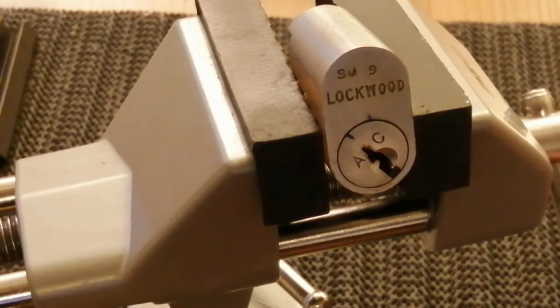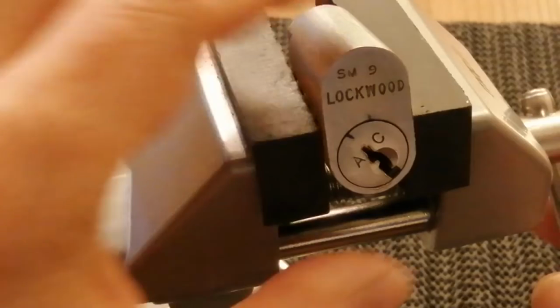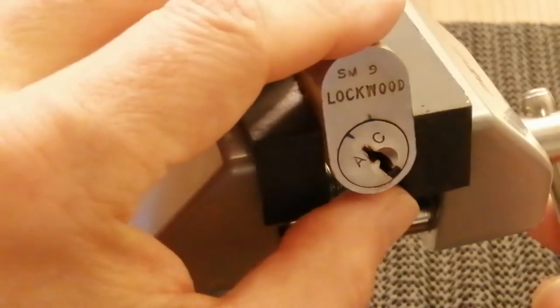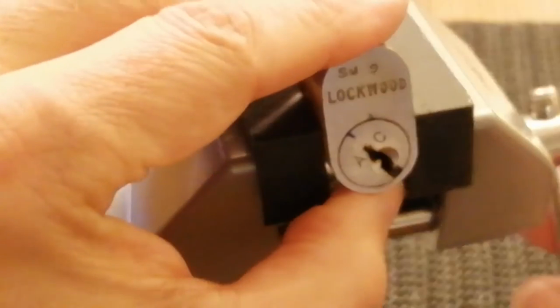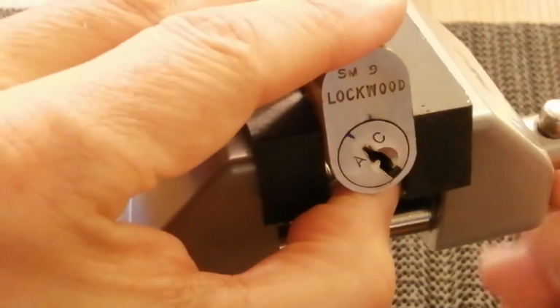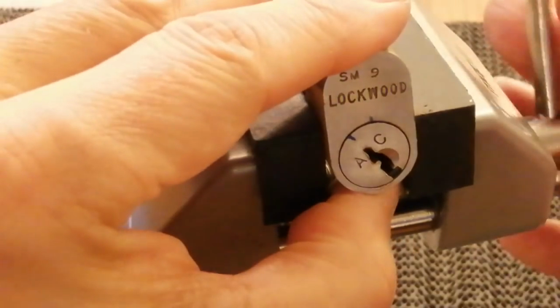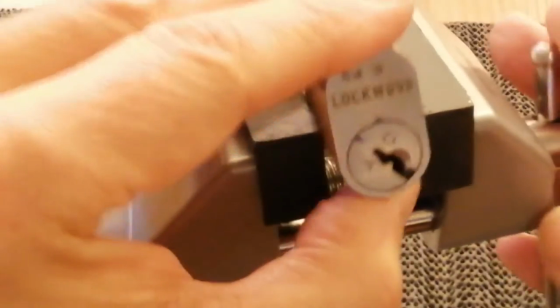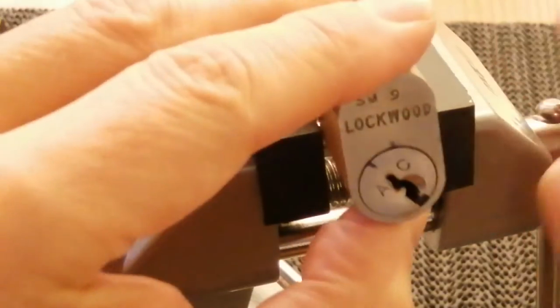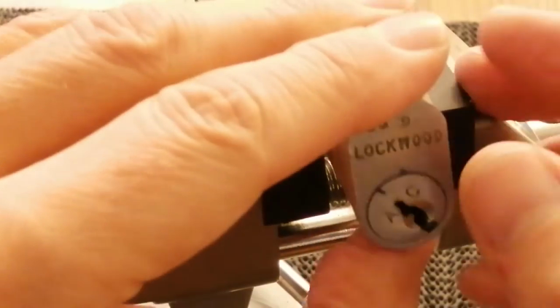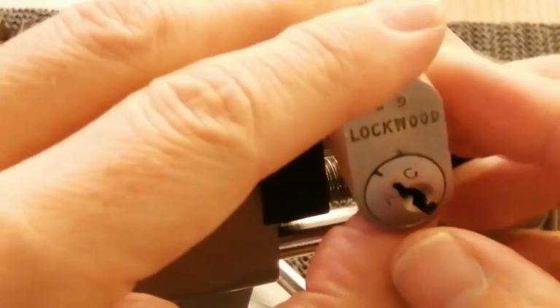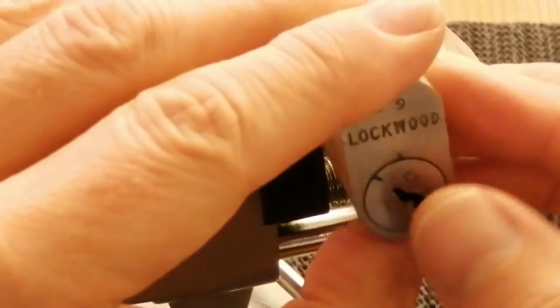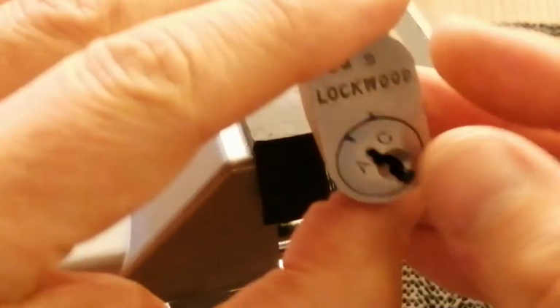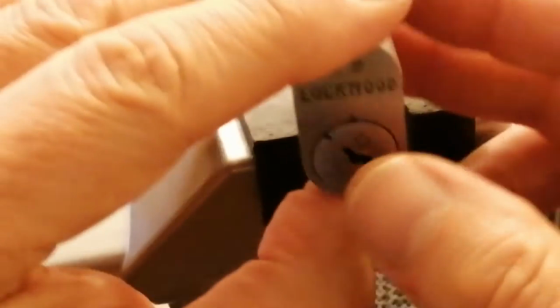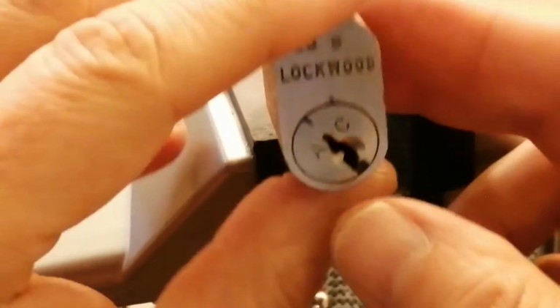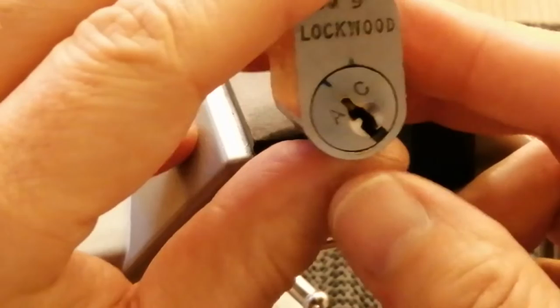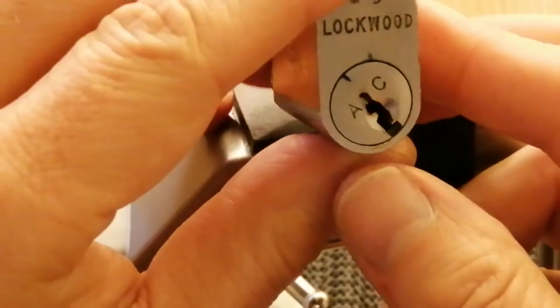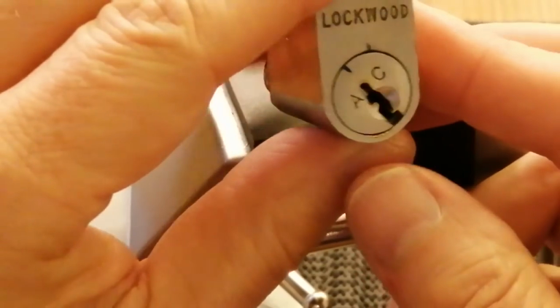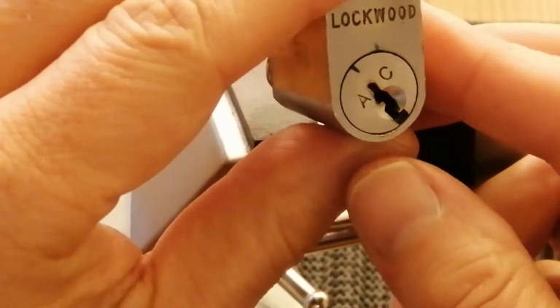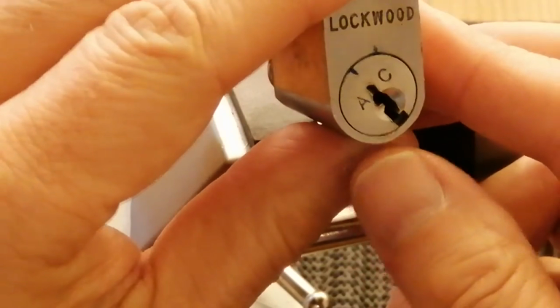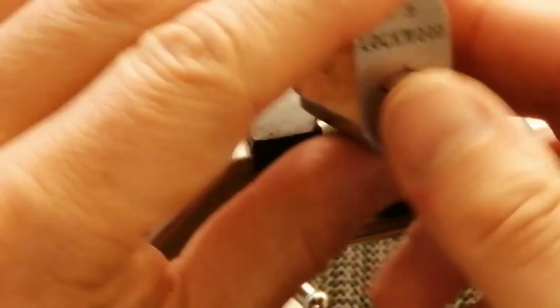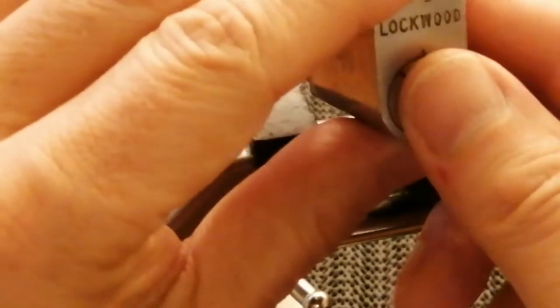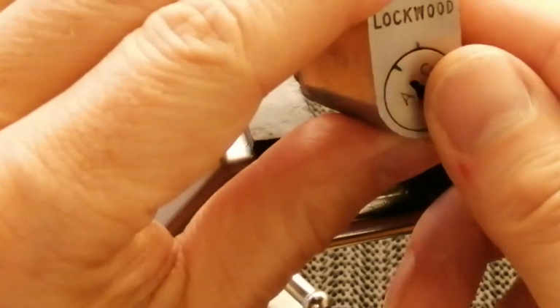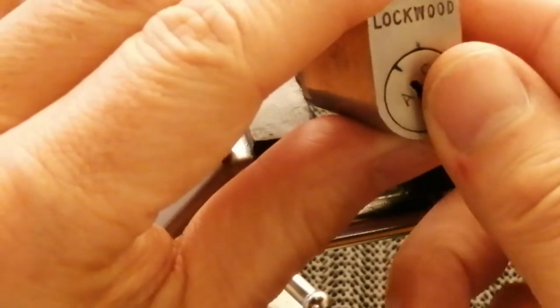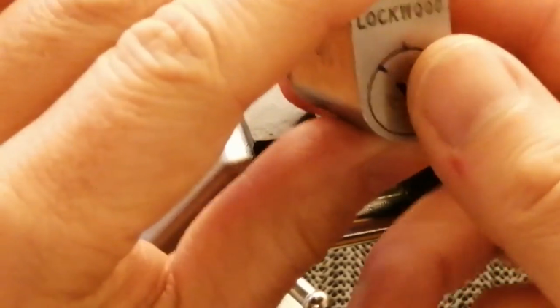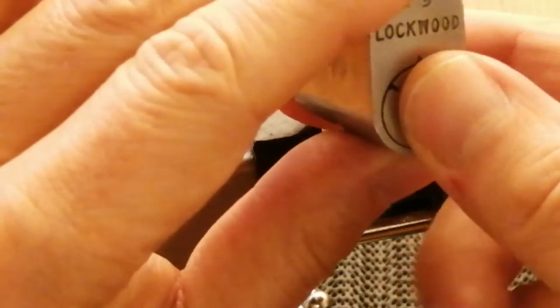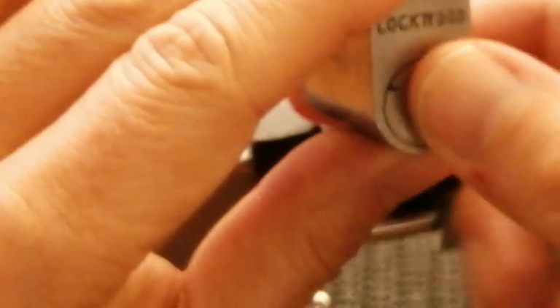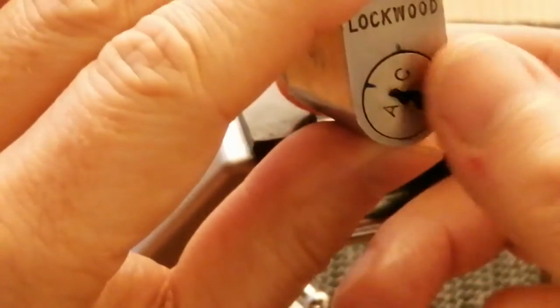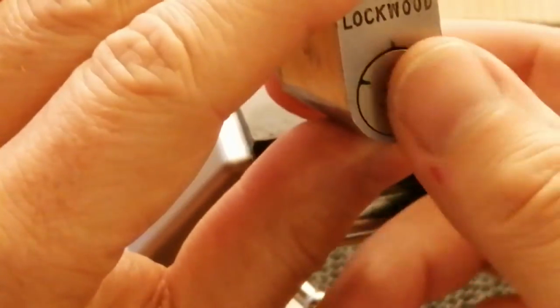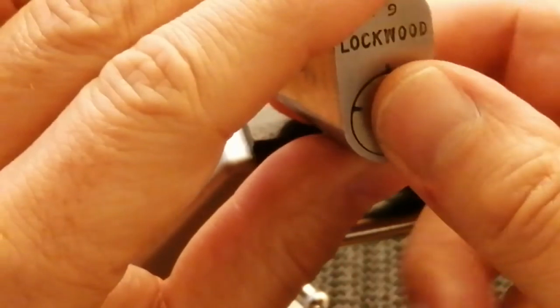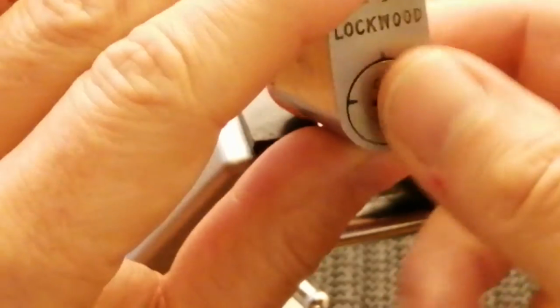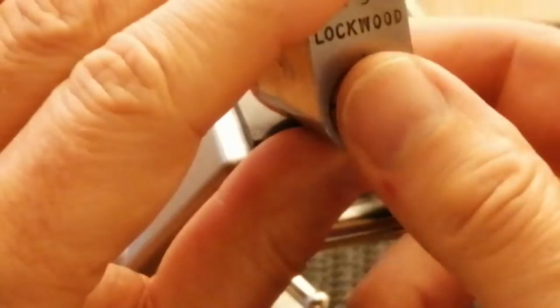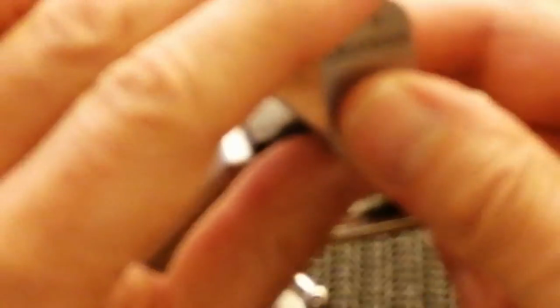It's not turned completely because the cam's hitting the back of the vice cheeks. So let's turn it around a bit more — there you go, that proves that it's open.